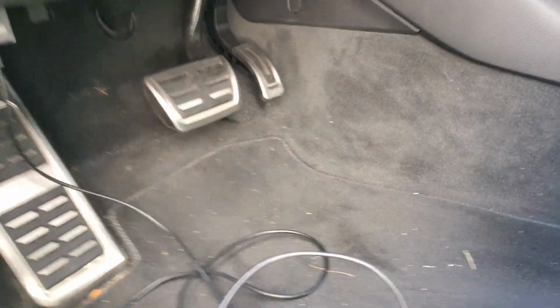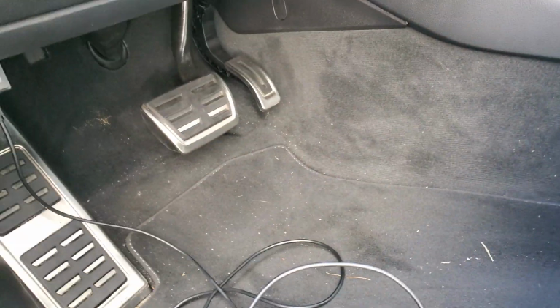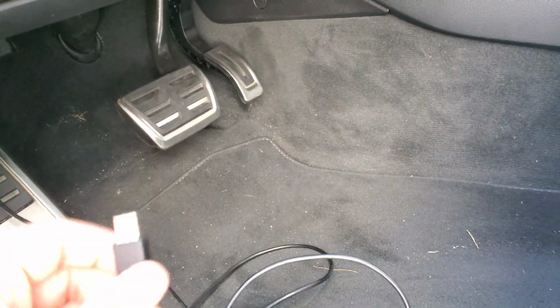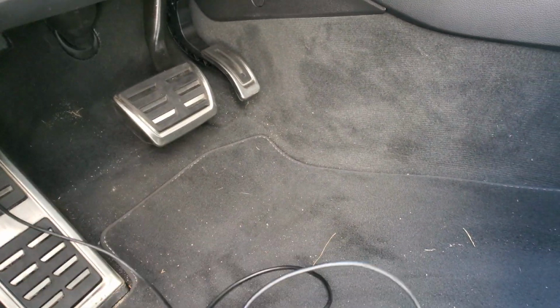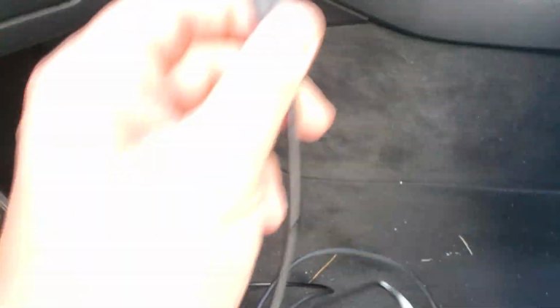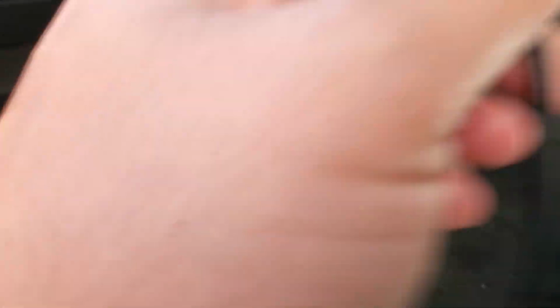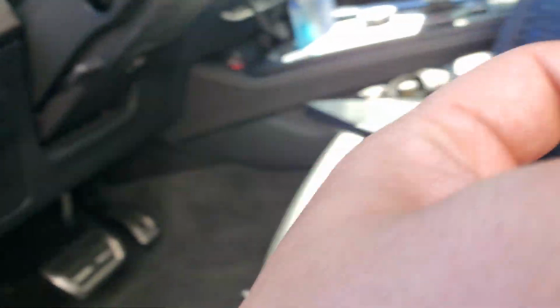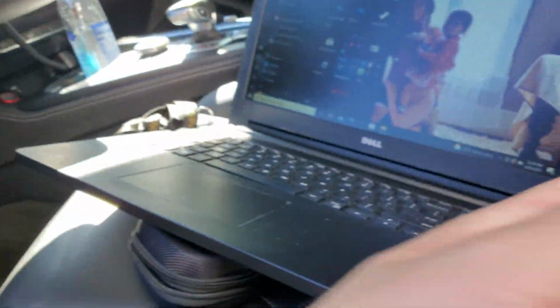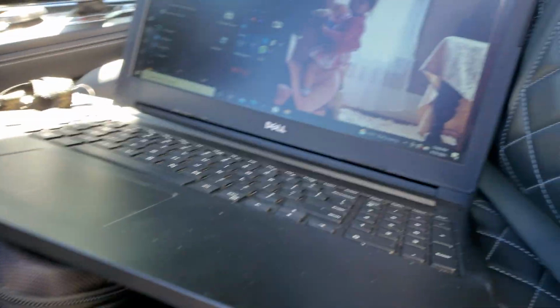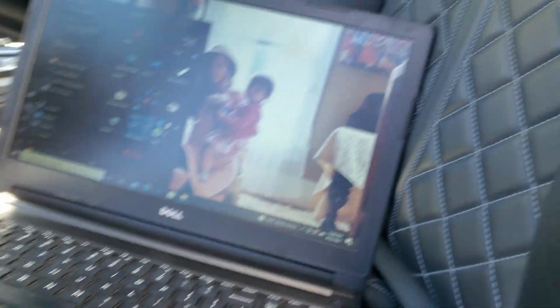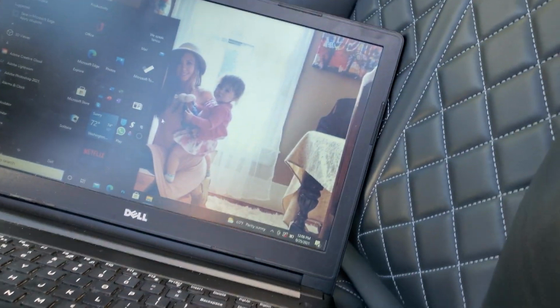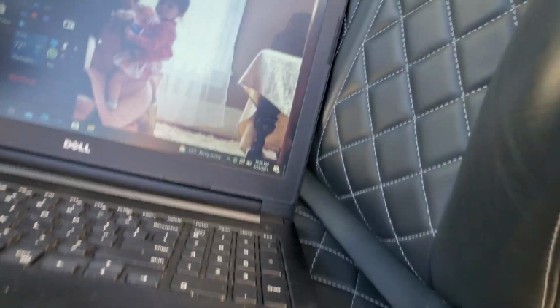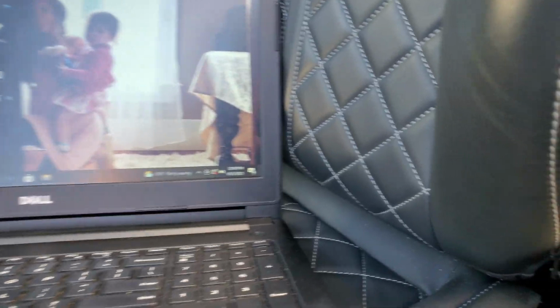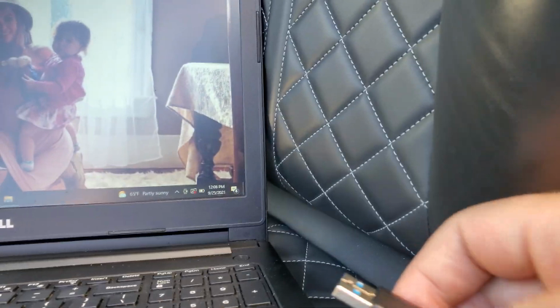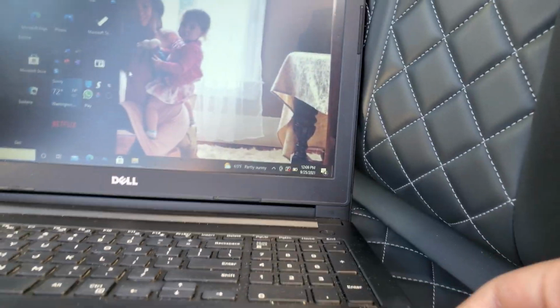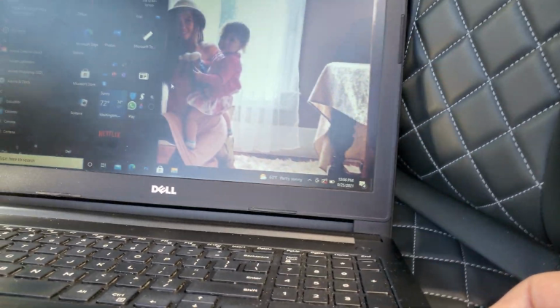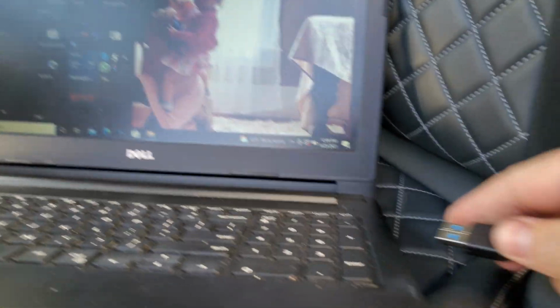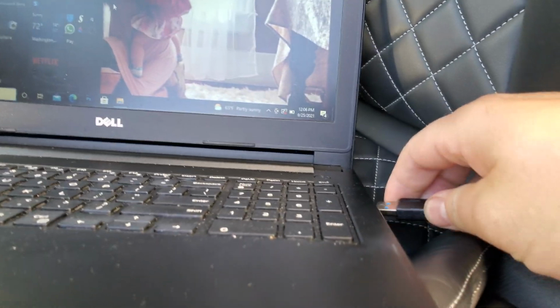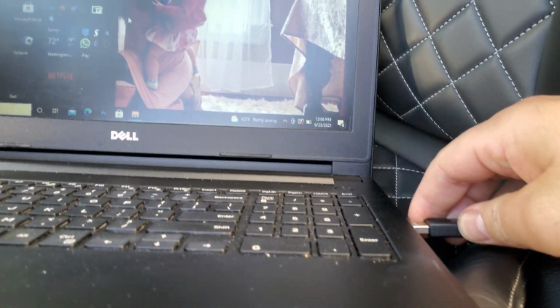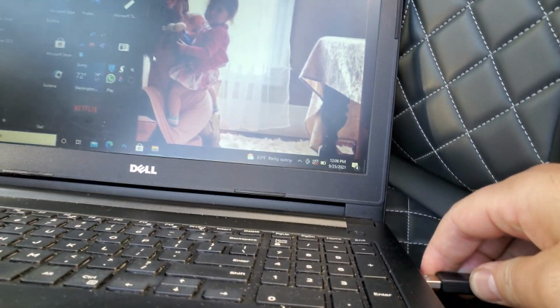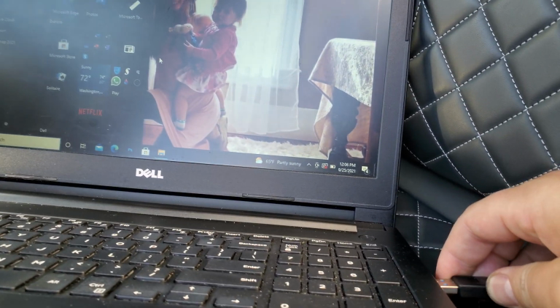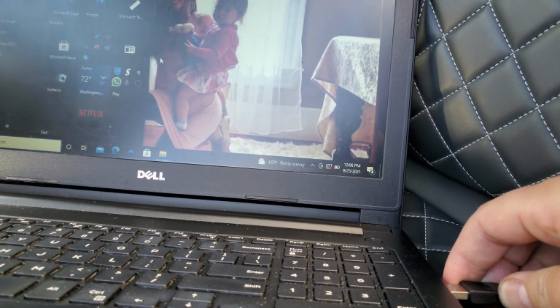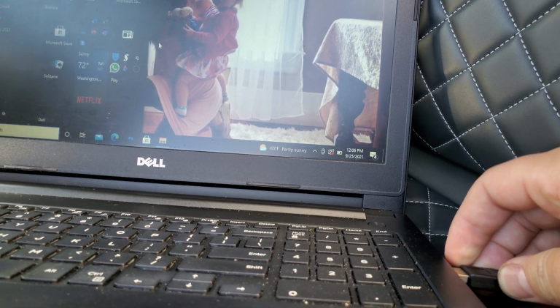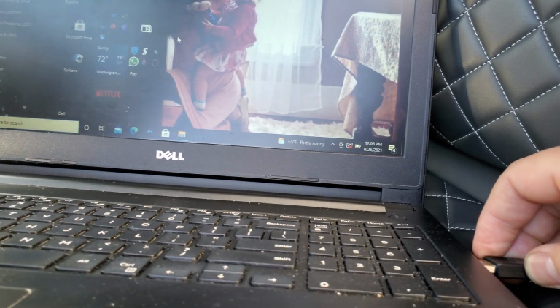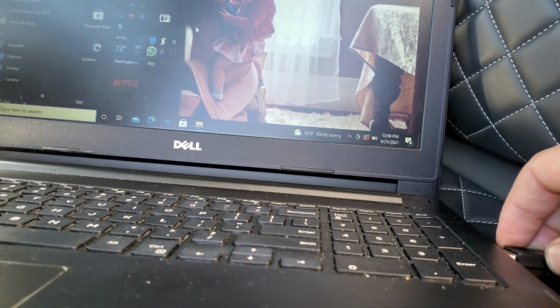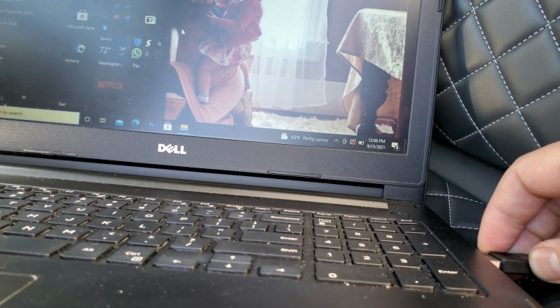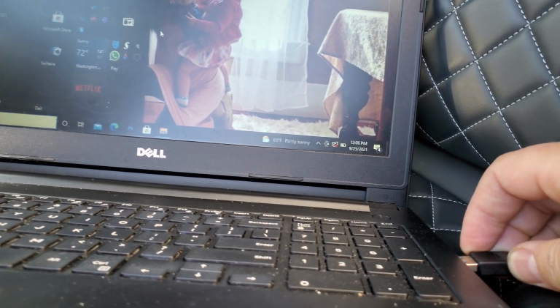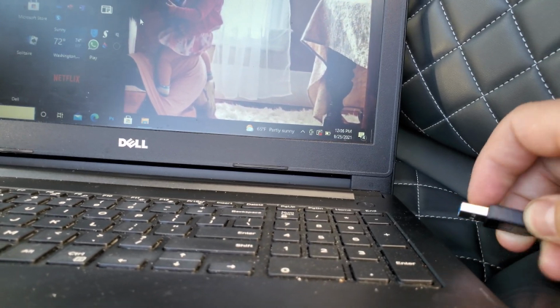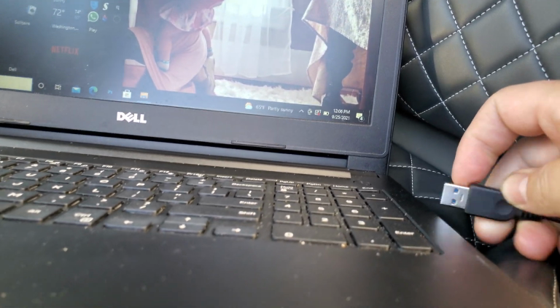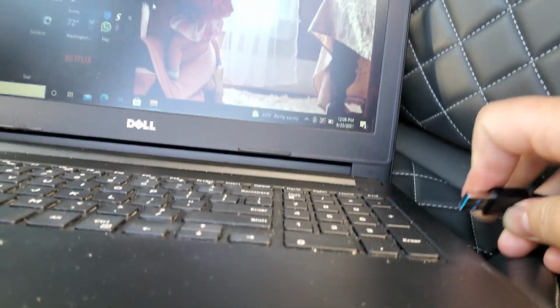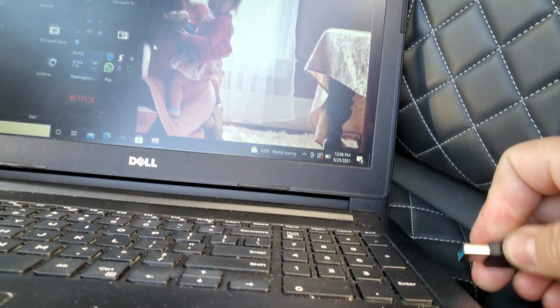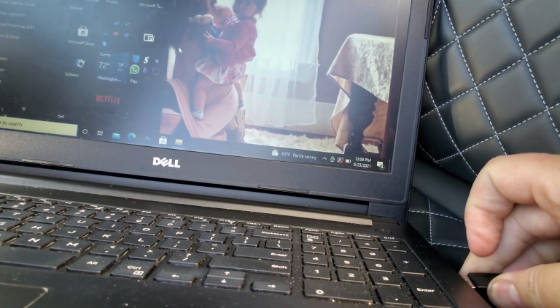Next, take the USB end and plug it into the laptop. This can be pretty simple sounding, but that's part of the beauty of it — when you're looking this stuff up online you just want the basics, so this is all about quick and efficient work.